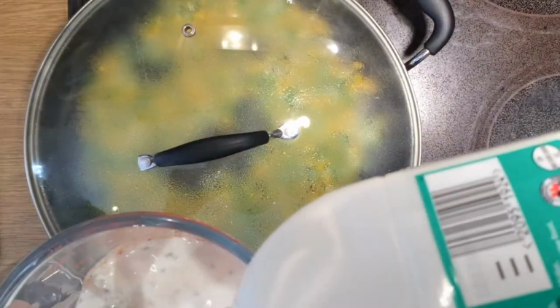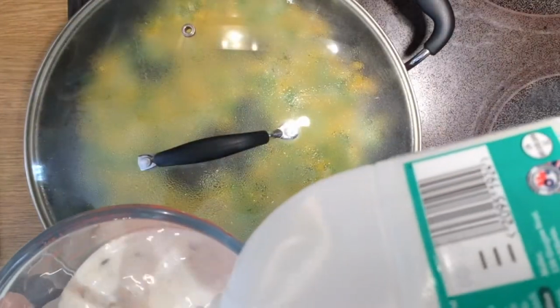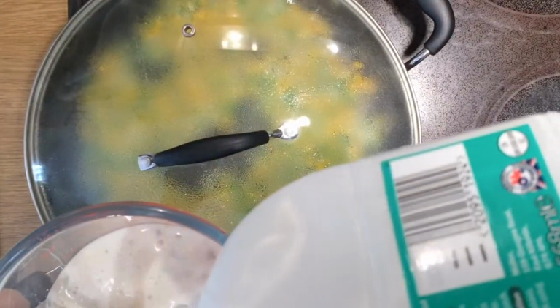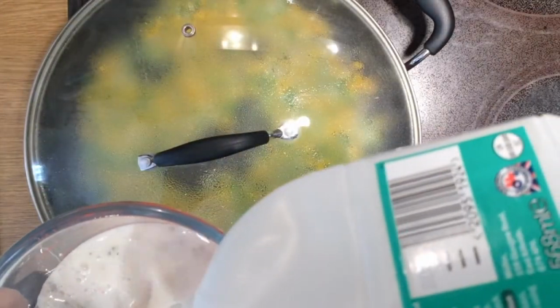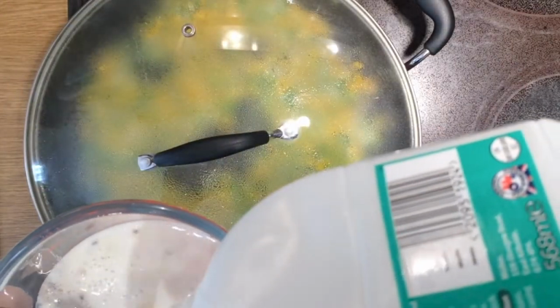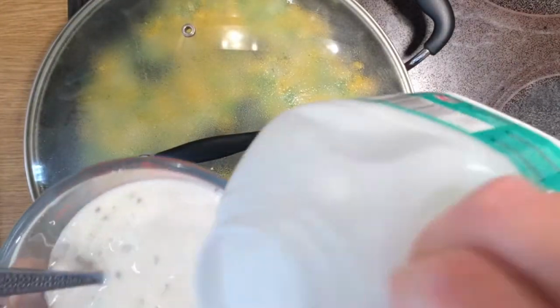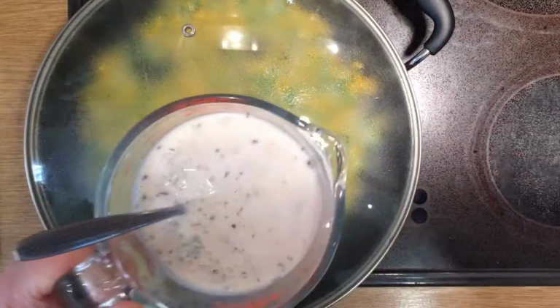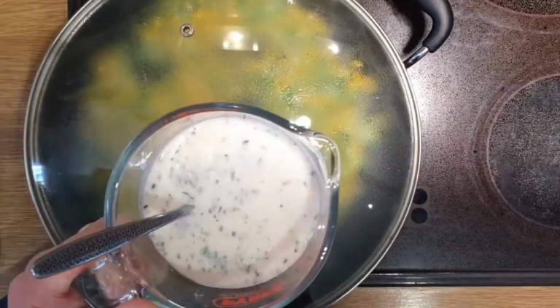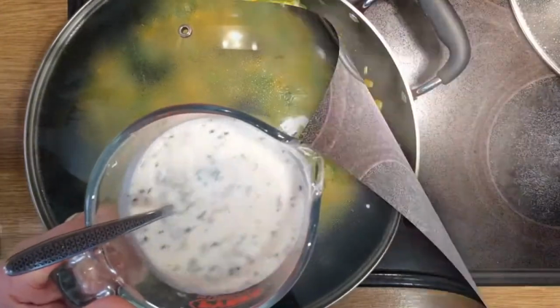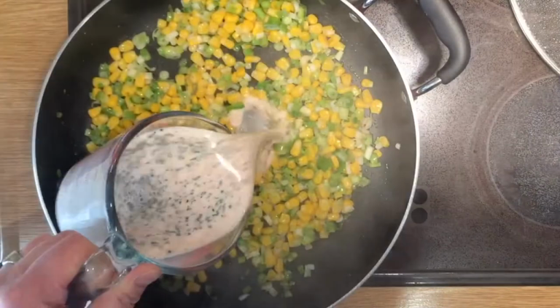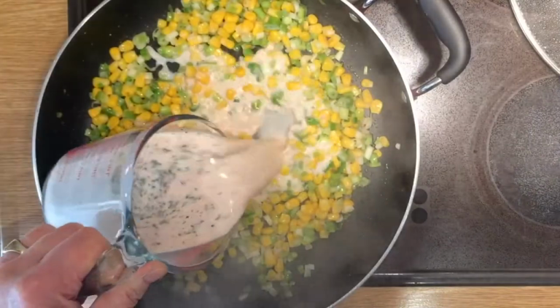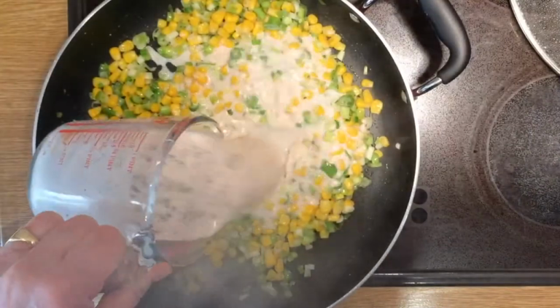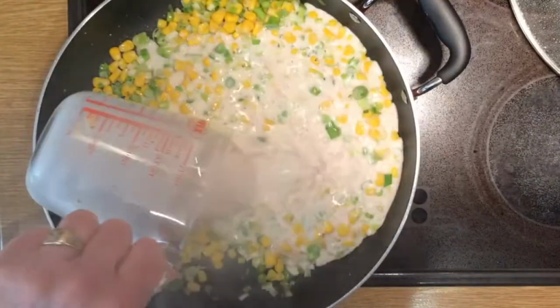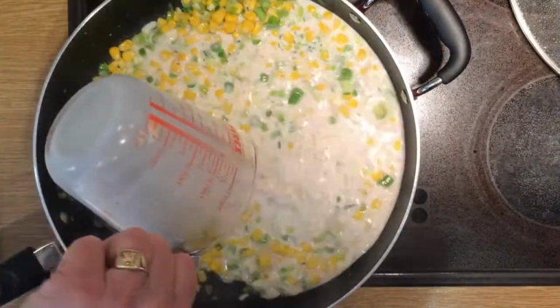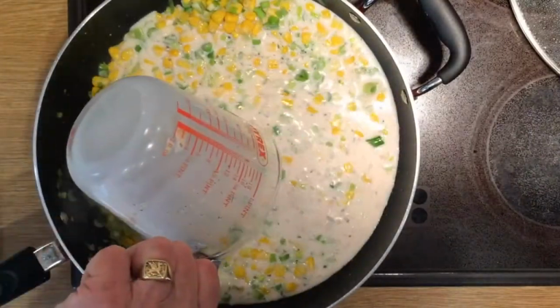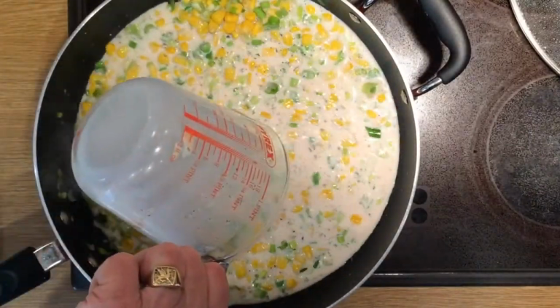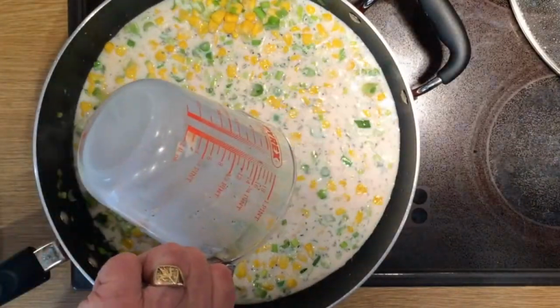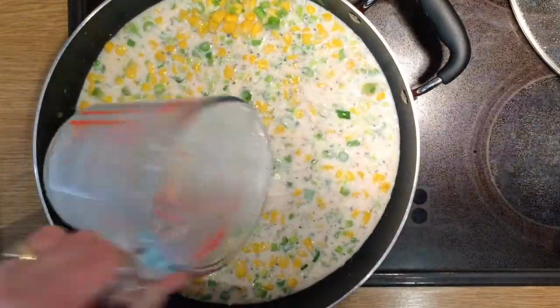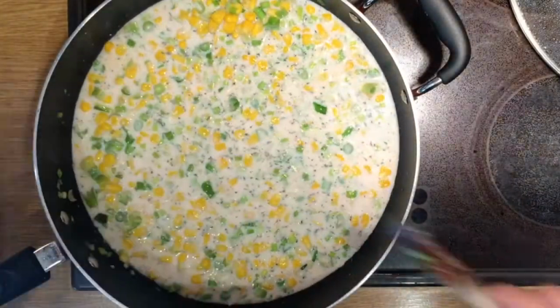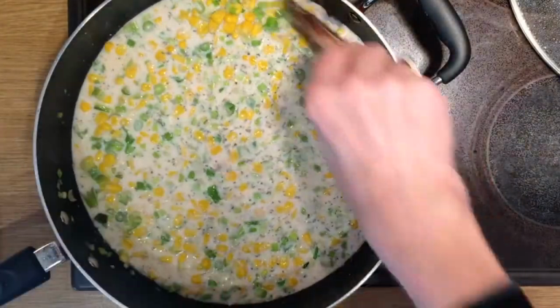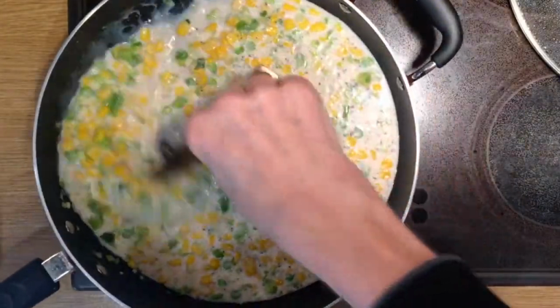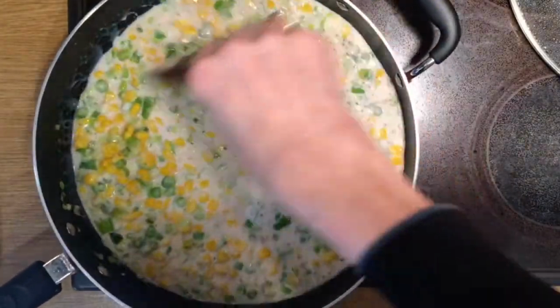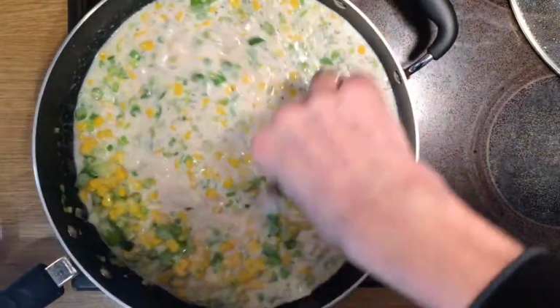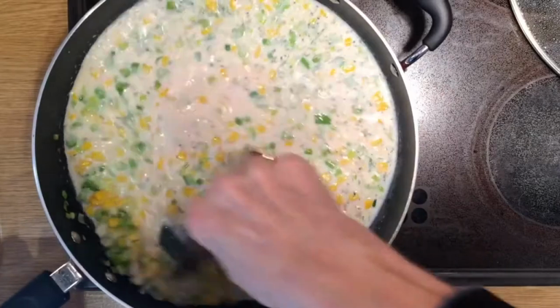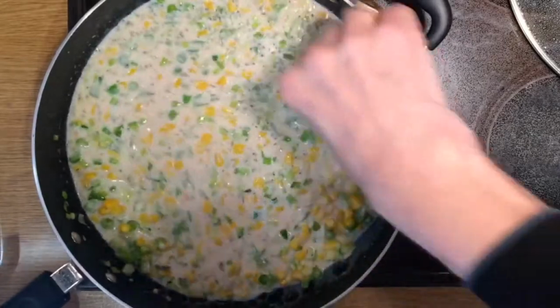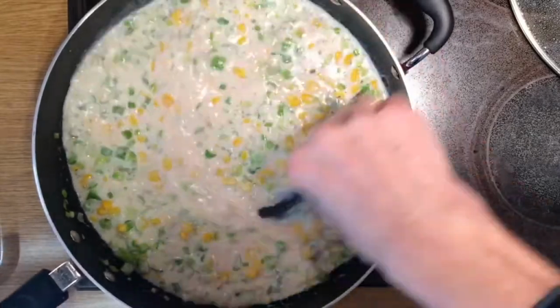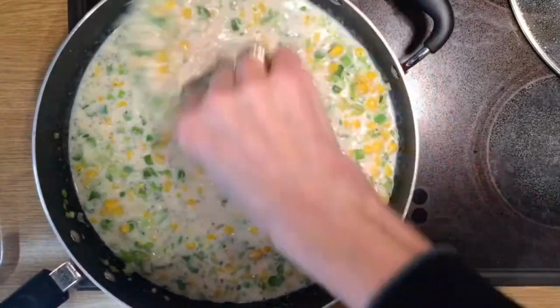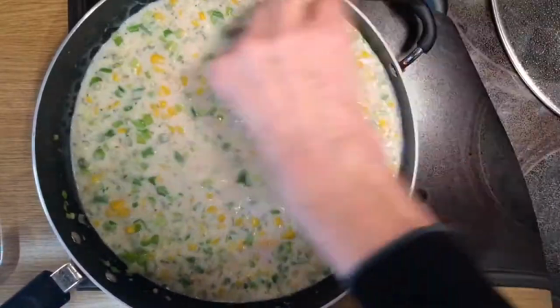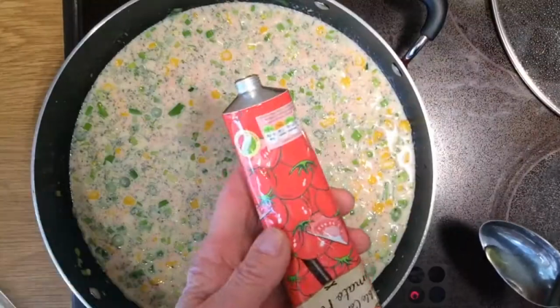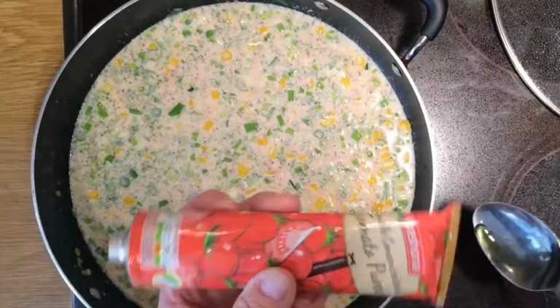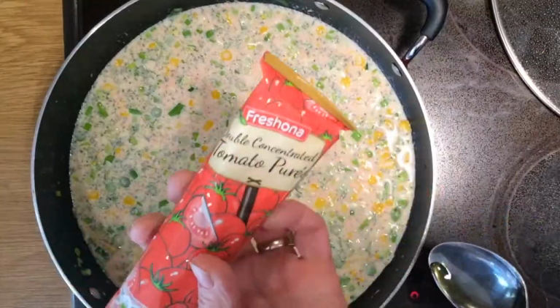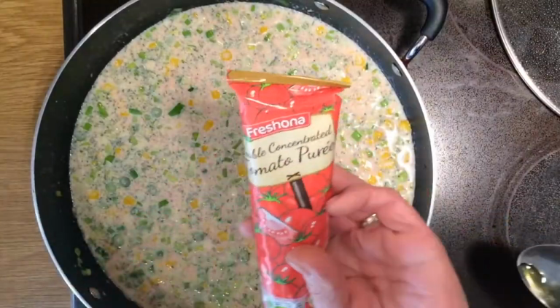This stops any lumps. There we go. When that's done, add that to the mix. Give it a bit of a stir, and then you can add the tomato puree — three spoonfuls.